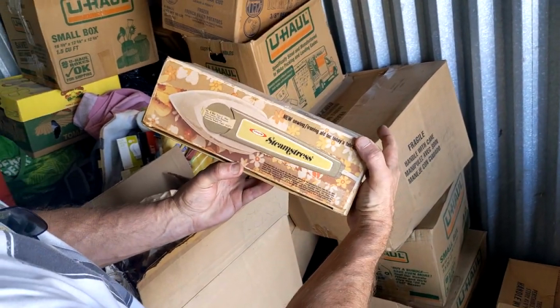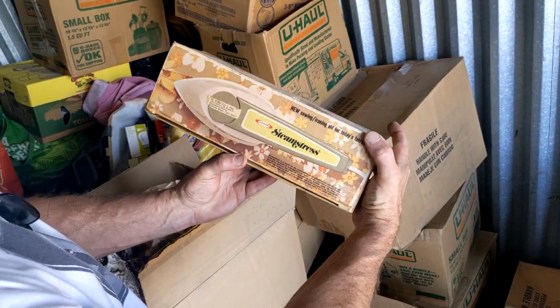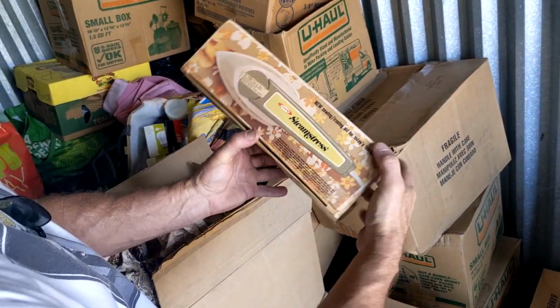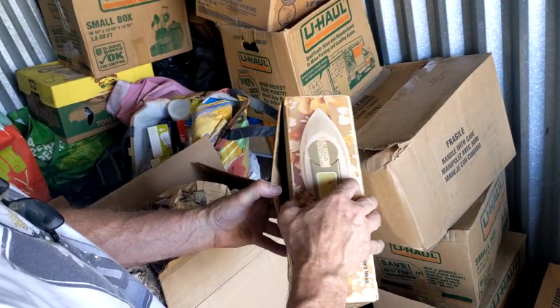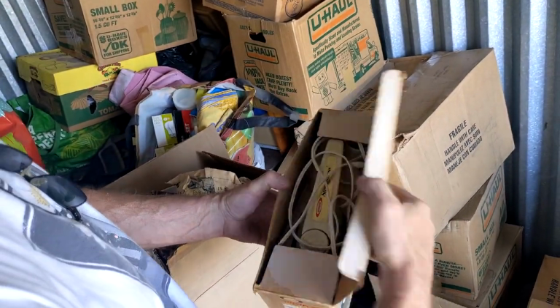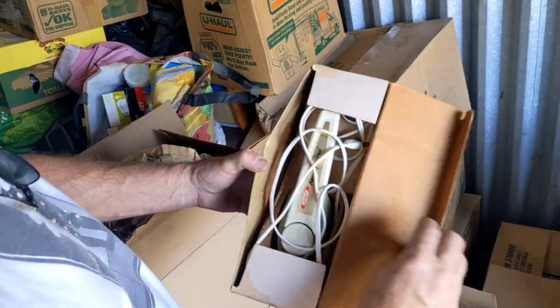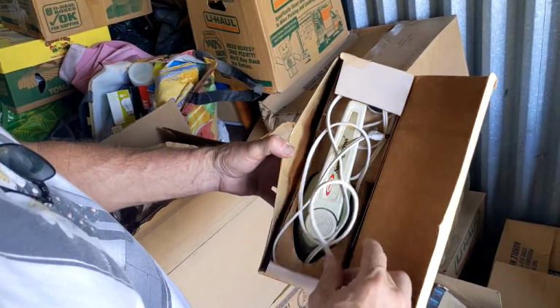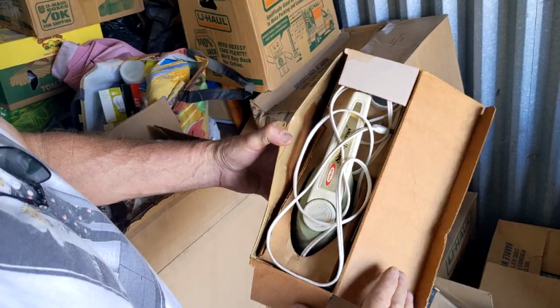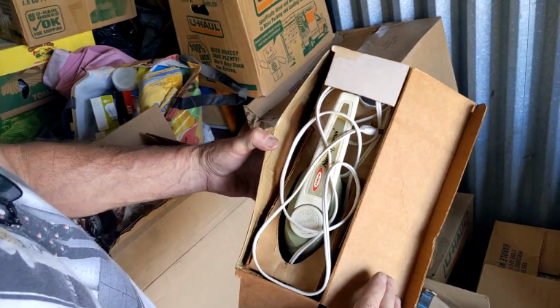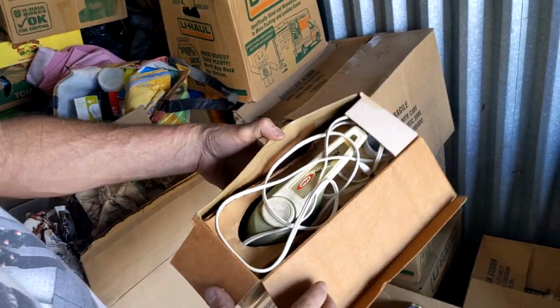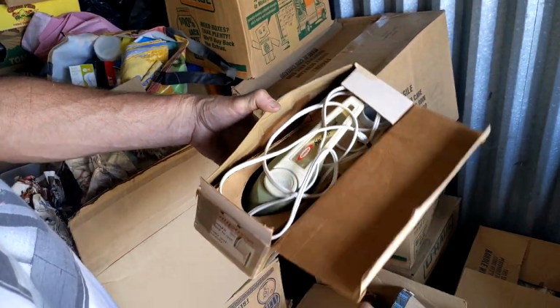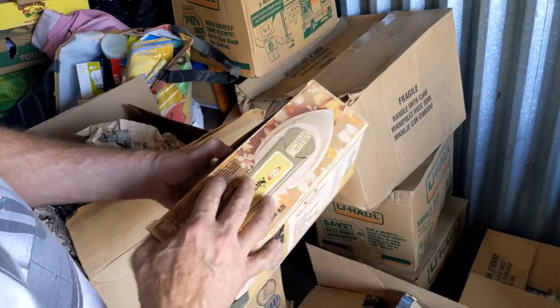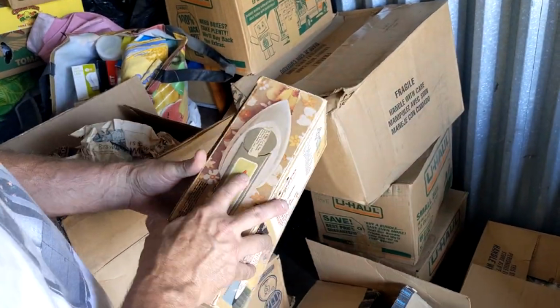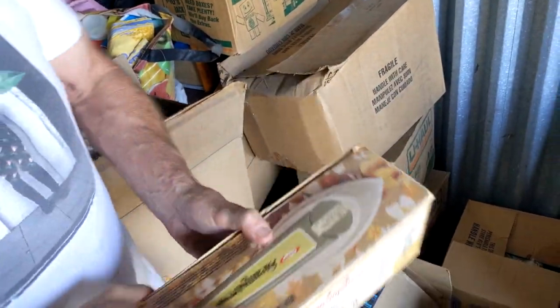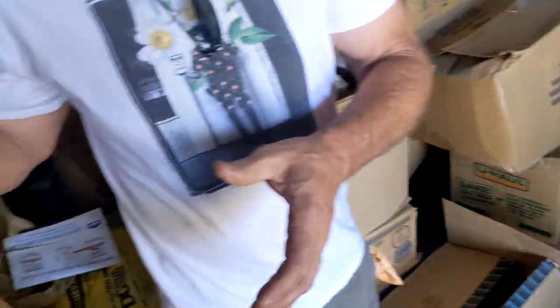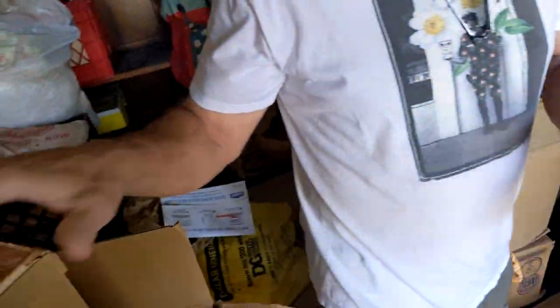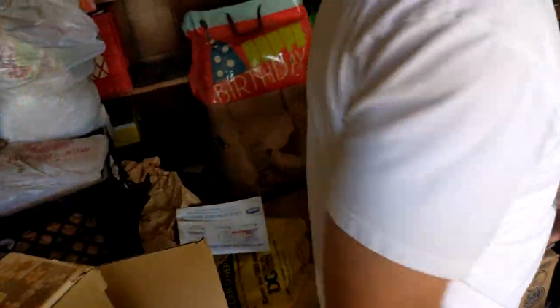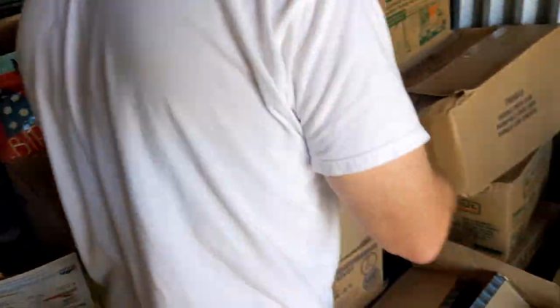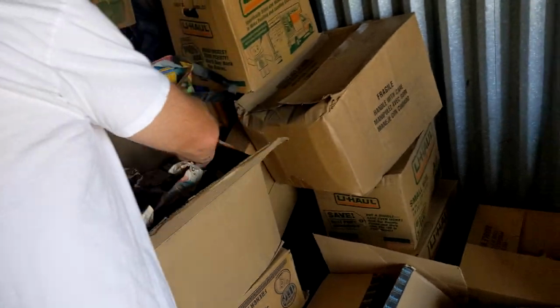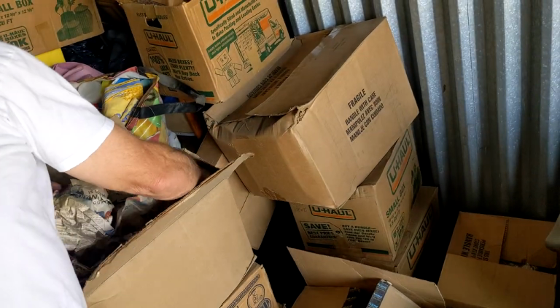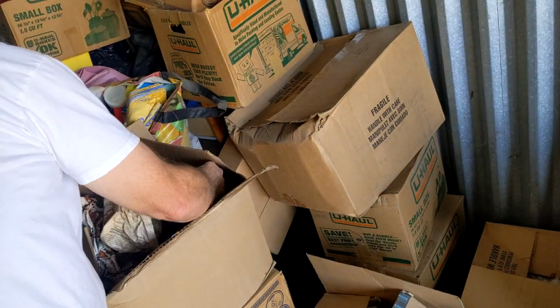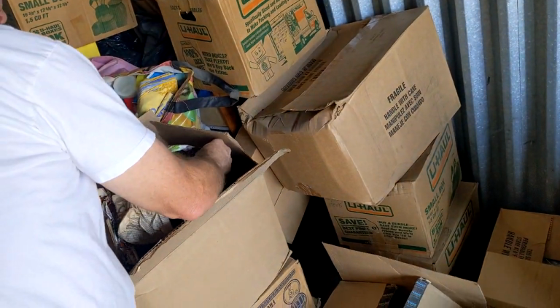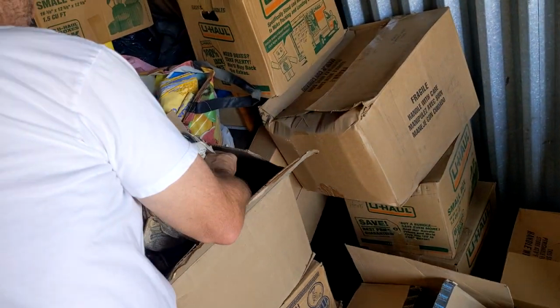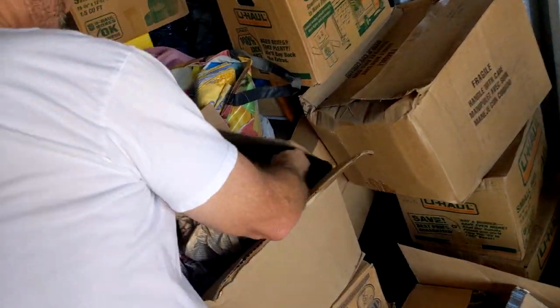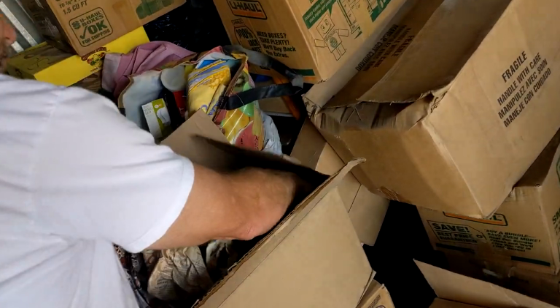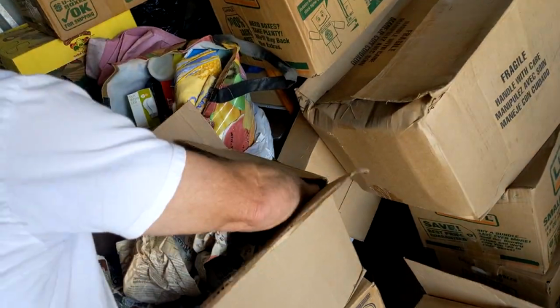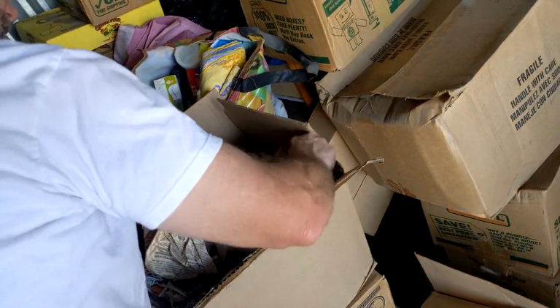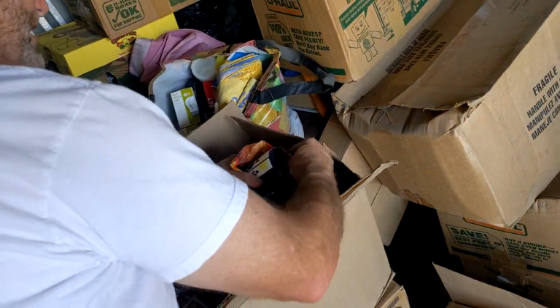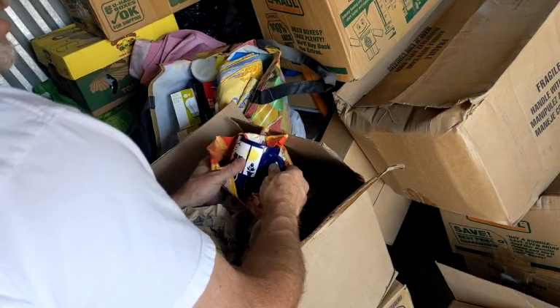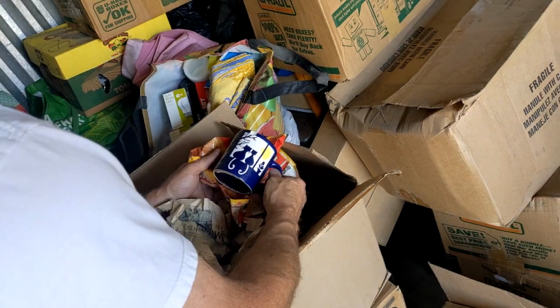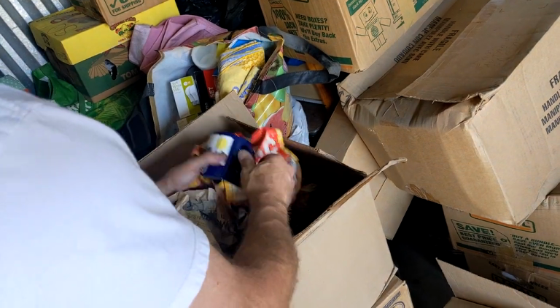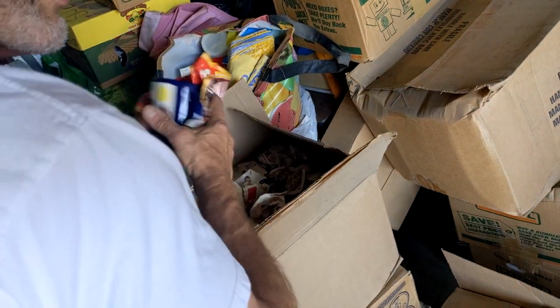Seamstress or sewing items. Wow, I like the color. More wrapped-up stuff — some crappy glass but you know, broken.